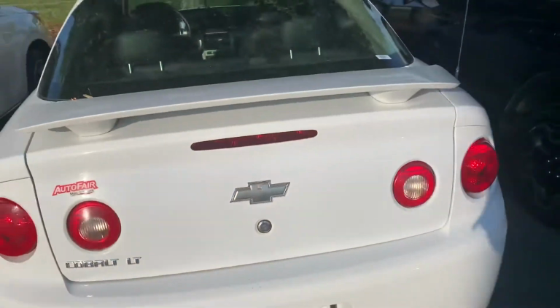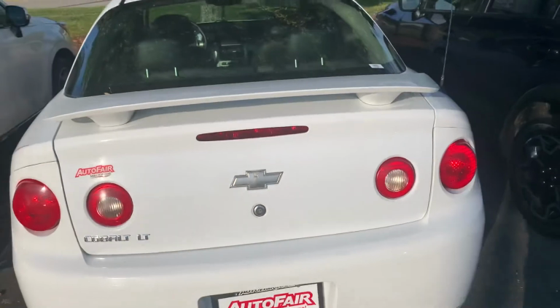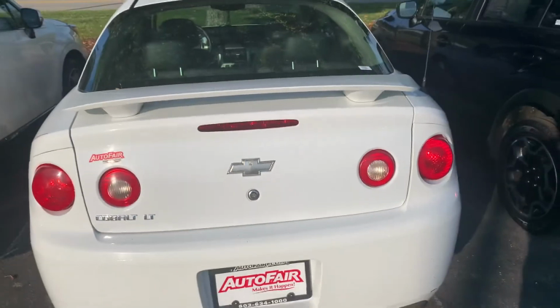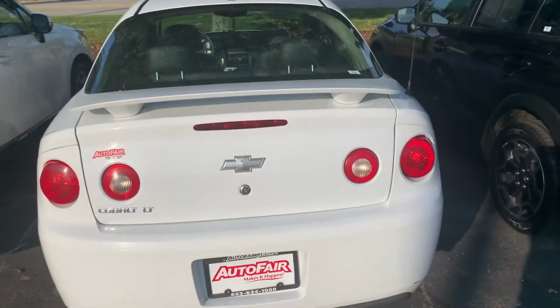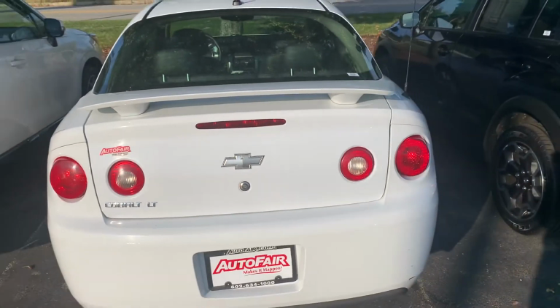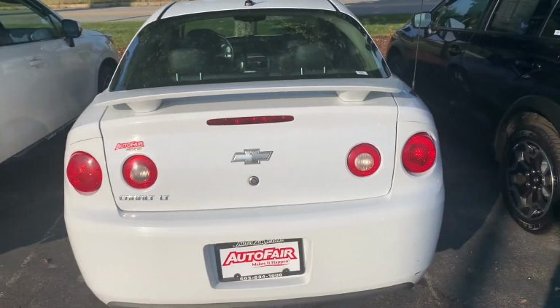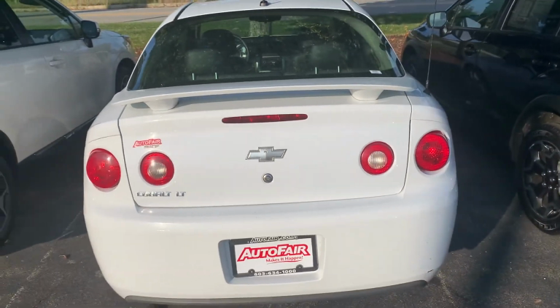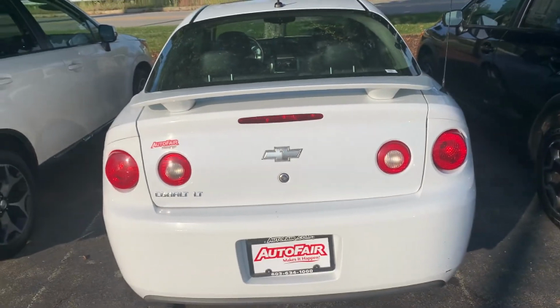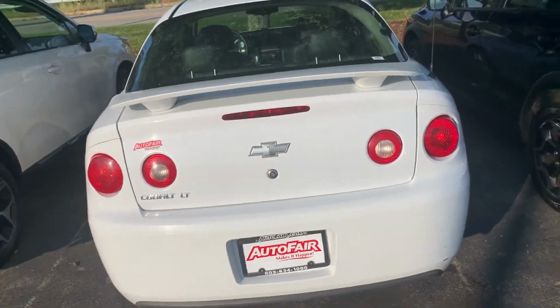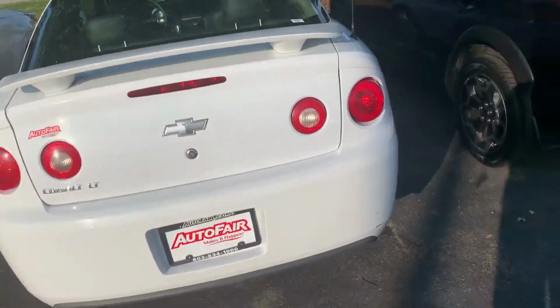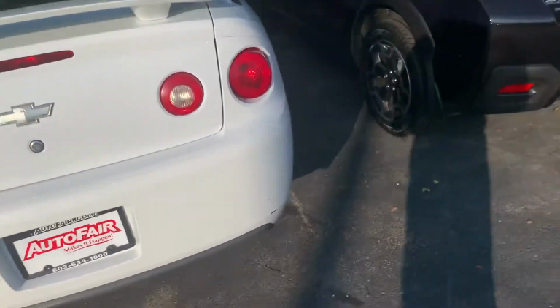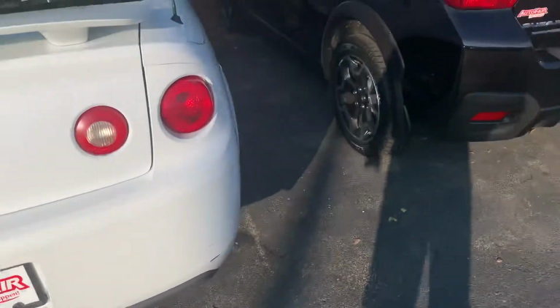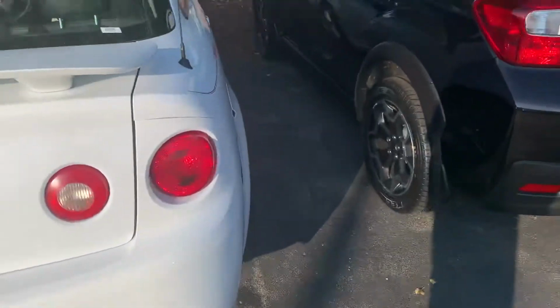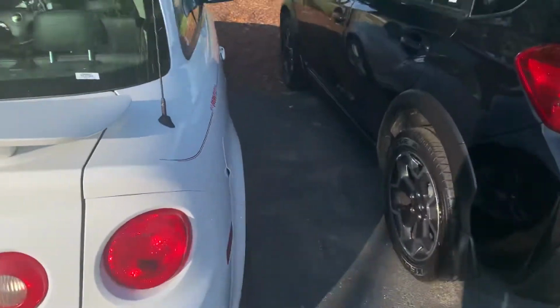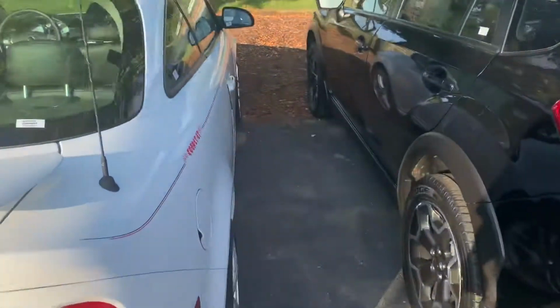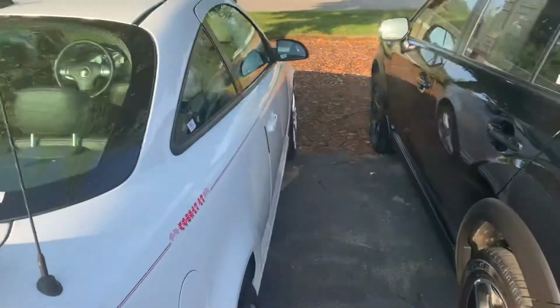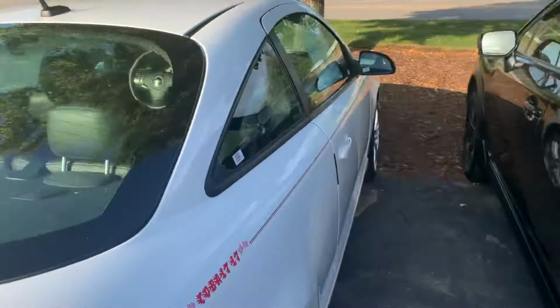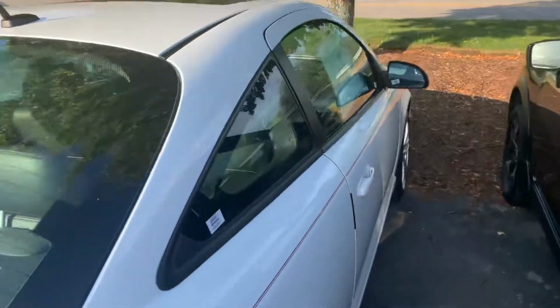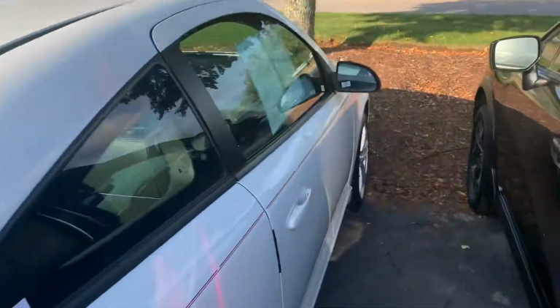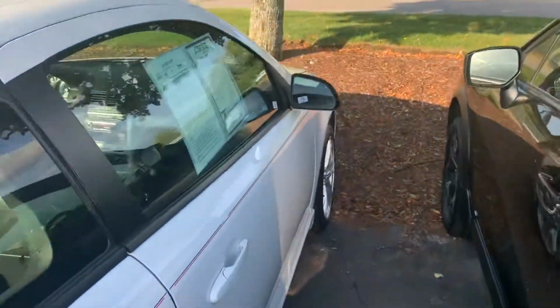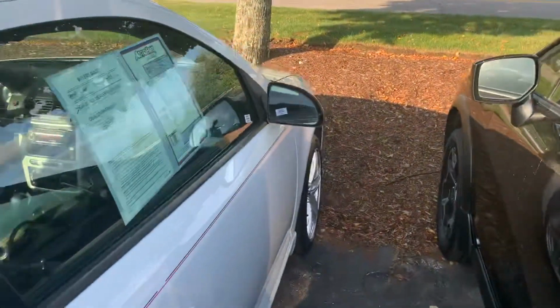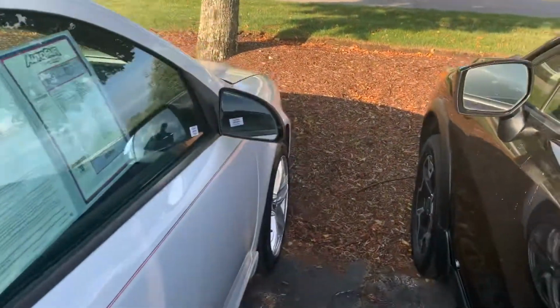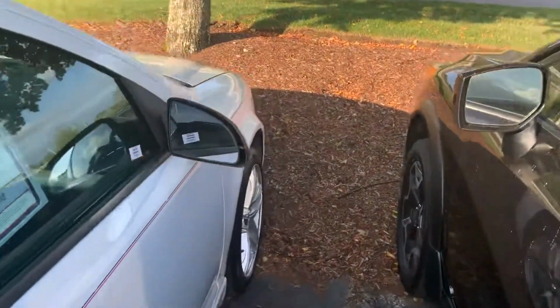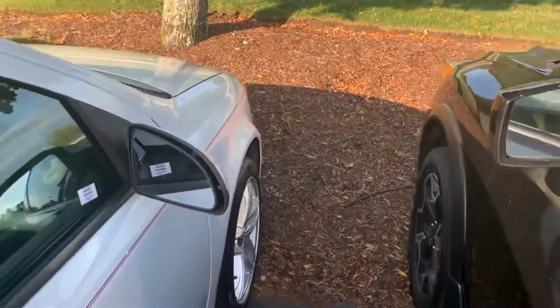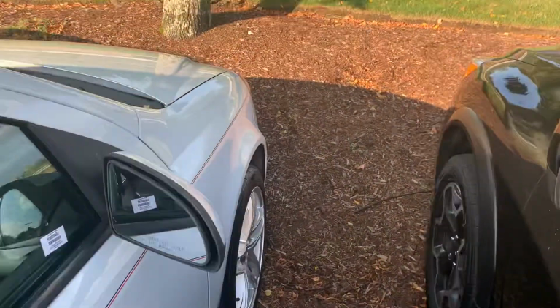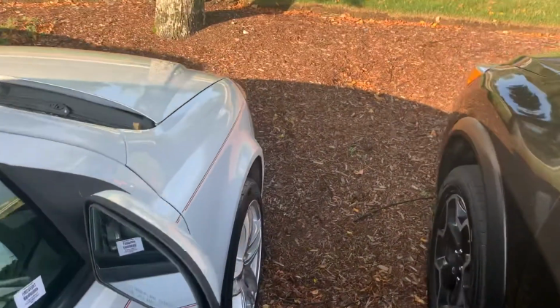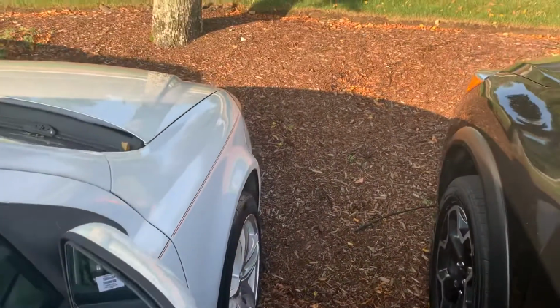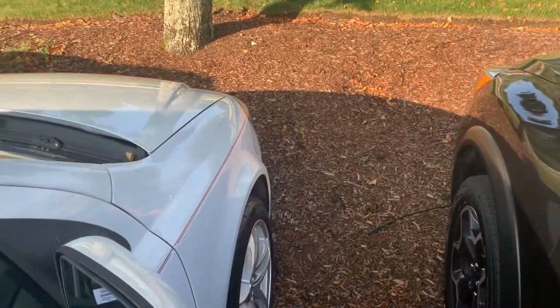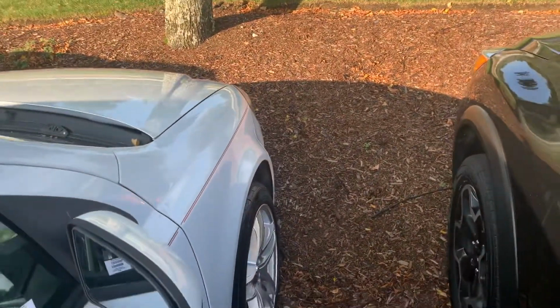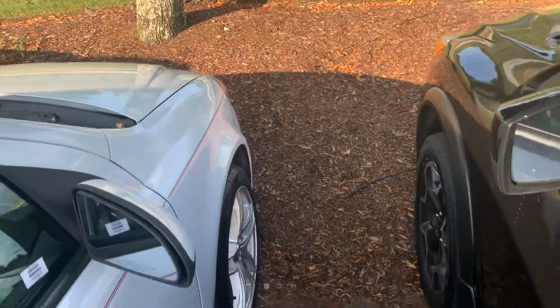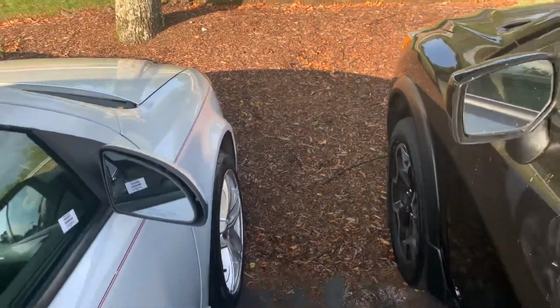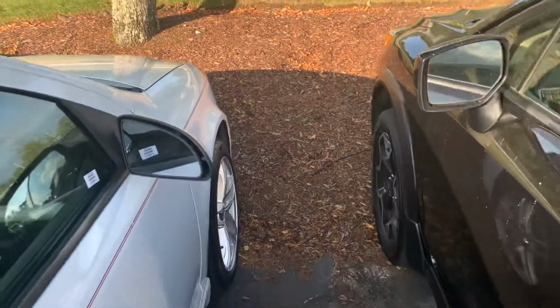It's a great commuter car, great everyday driver — an affordable car. It's been through the shop, and it's only got 45,000 miles on it.